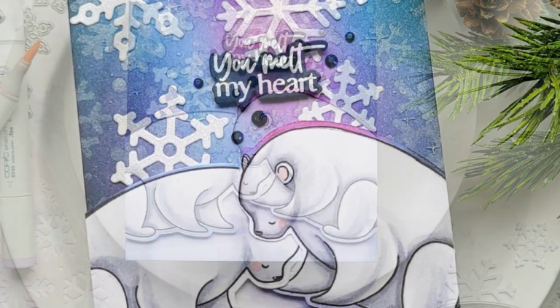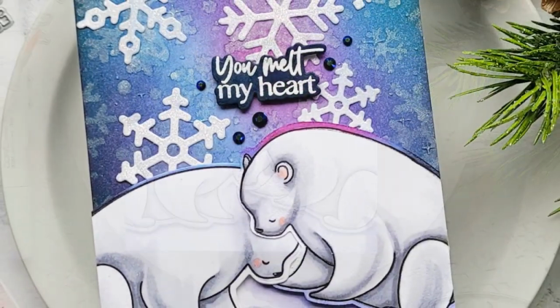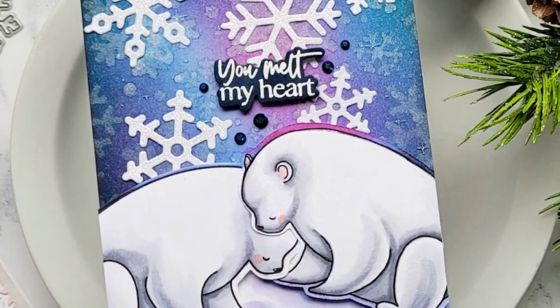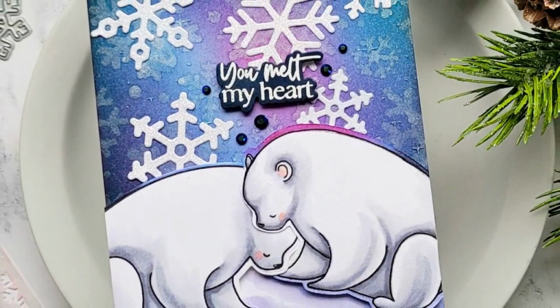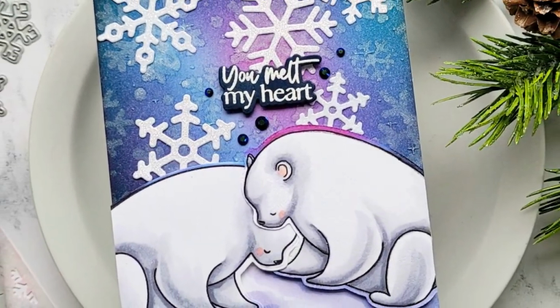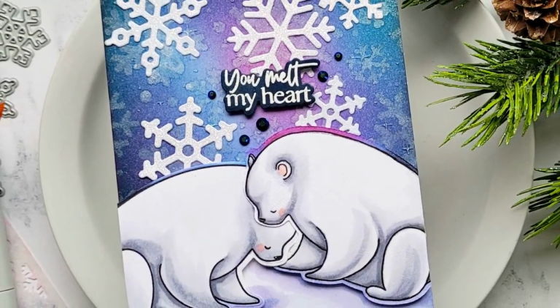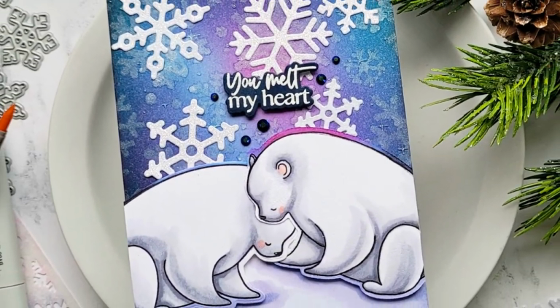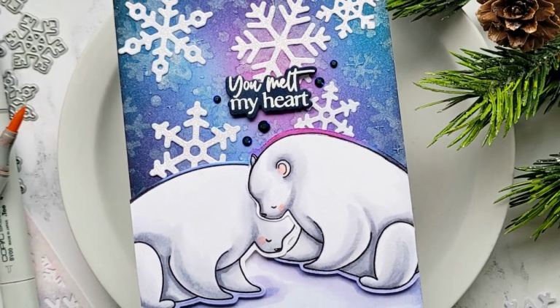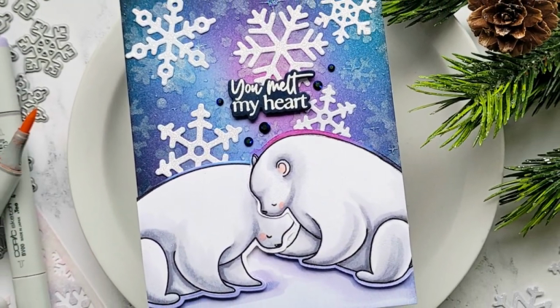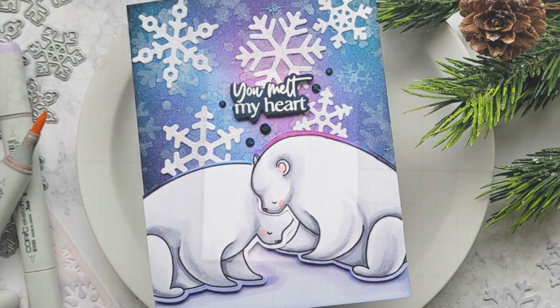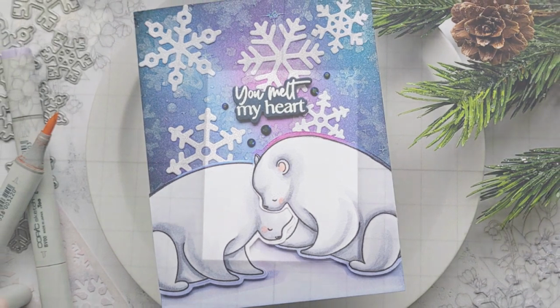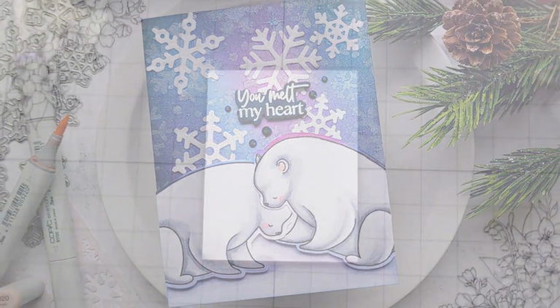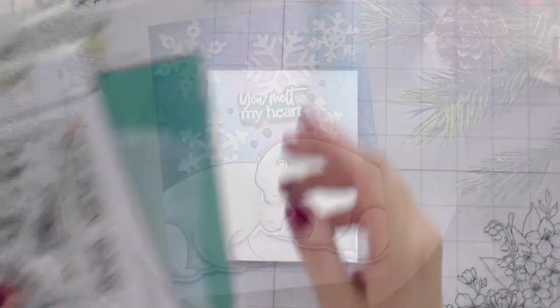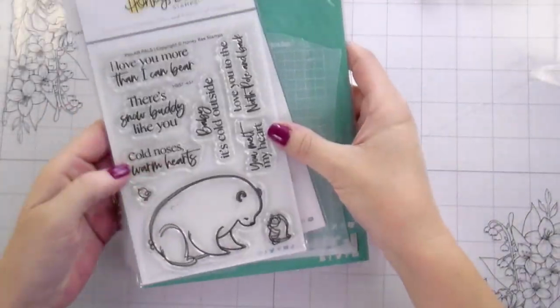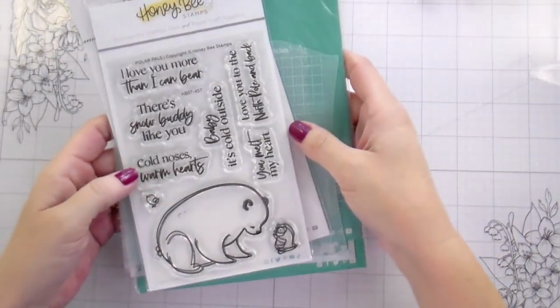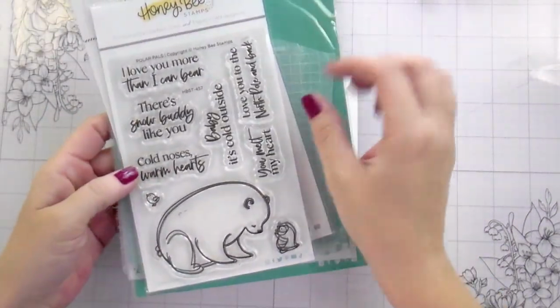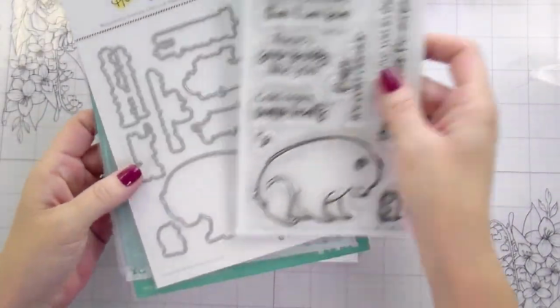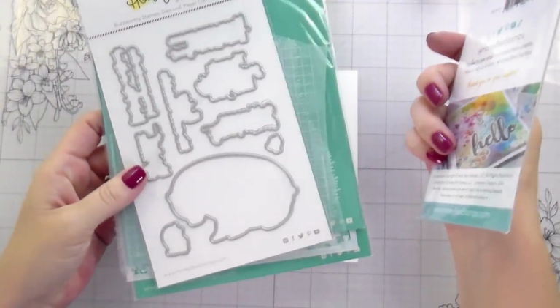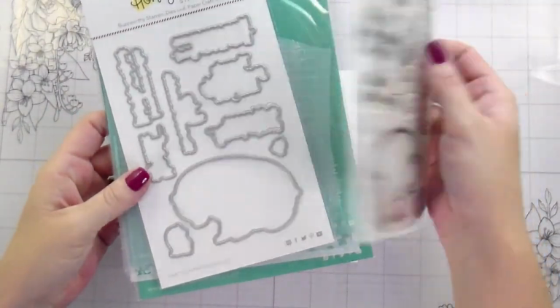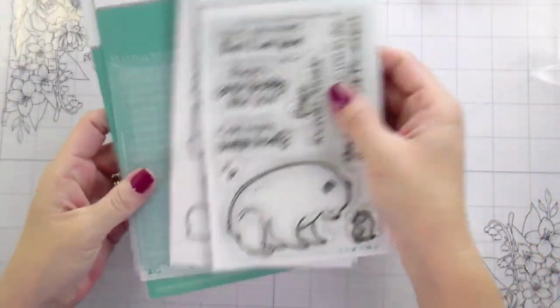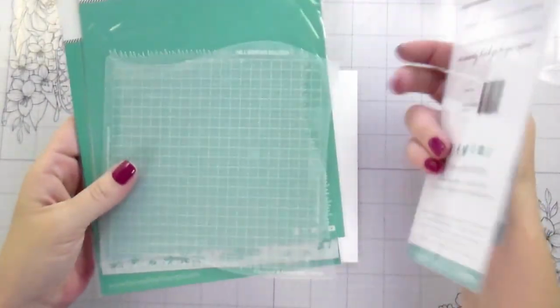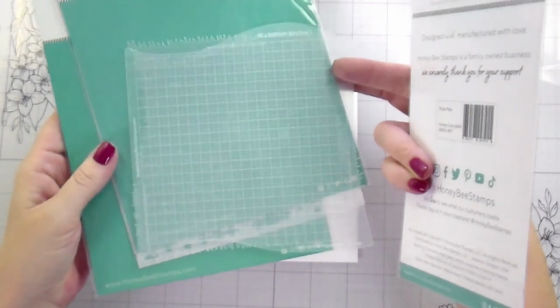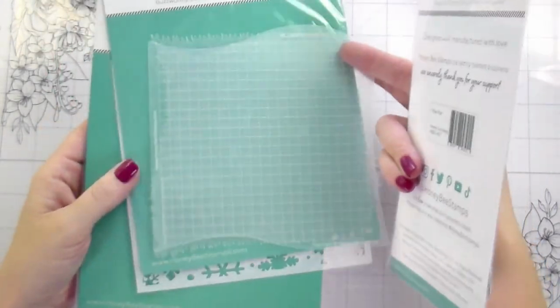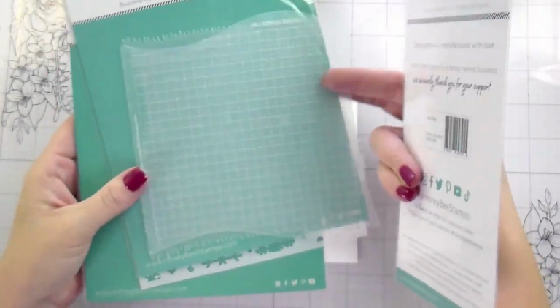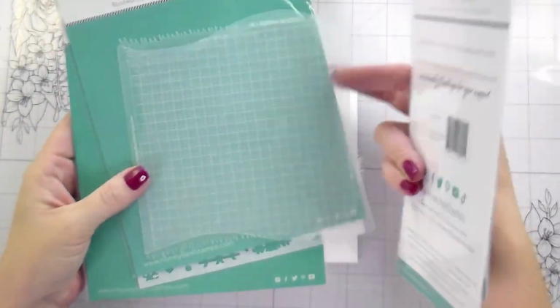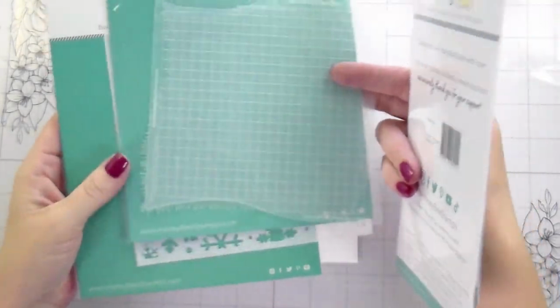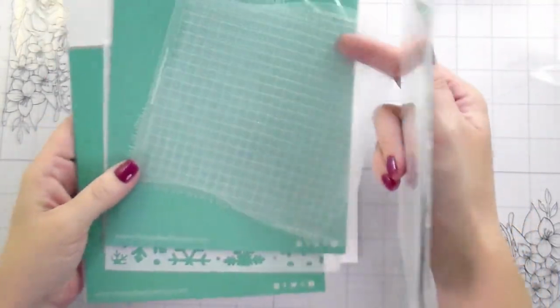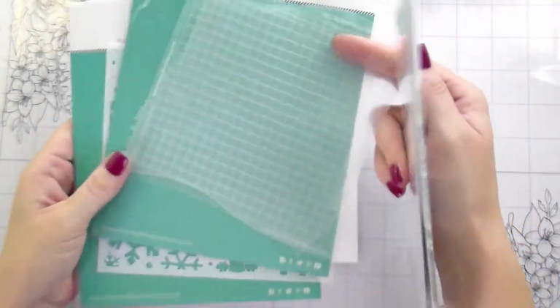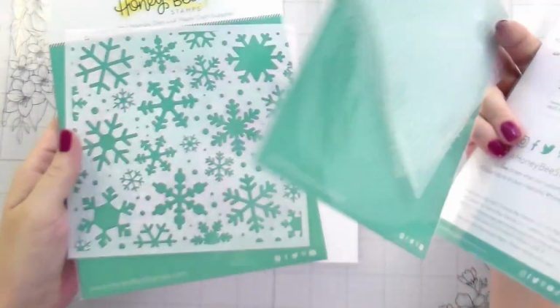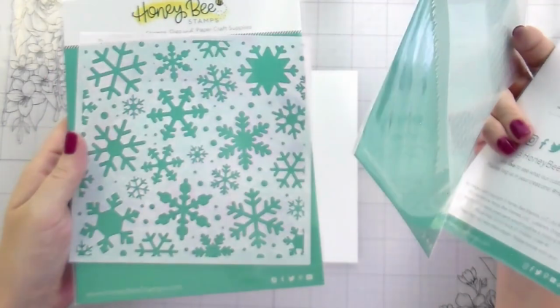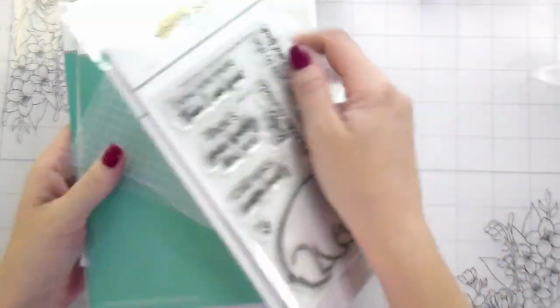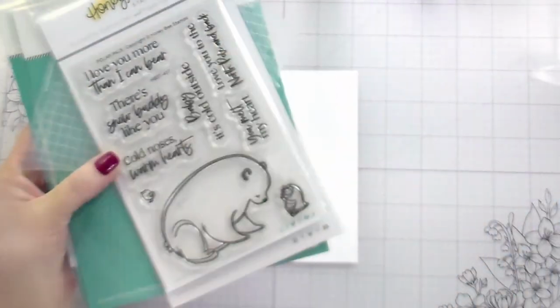Hi guys, it's Kelly here and I am back with another video for Honey Bee Stamps. Today I'm using the Polar Pails Stamps and Dies, the Grassy Hills Border Stencils, the Snowfall Stencil, and then this Follow That Star Stencil.